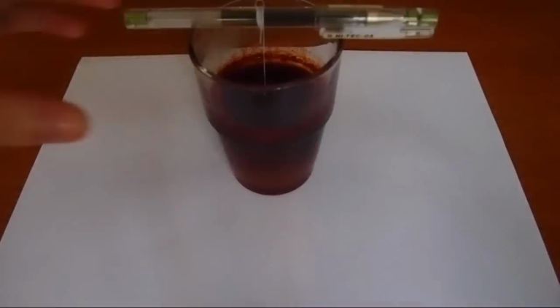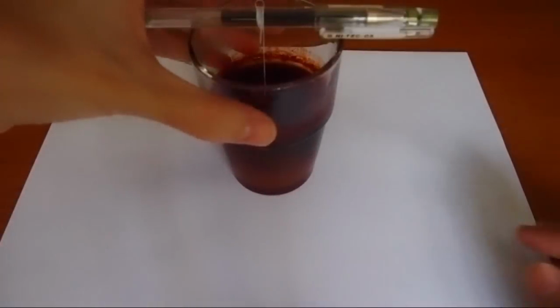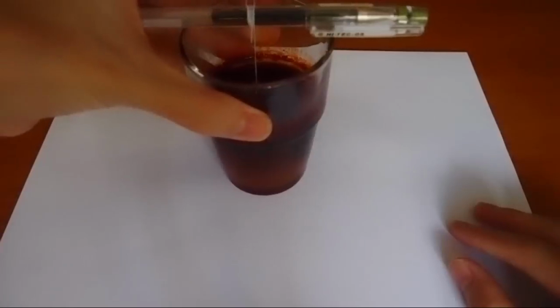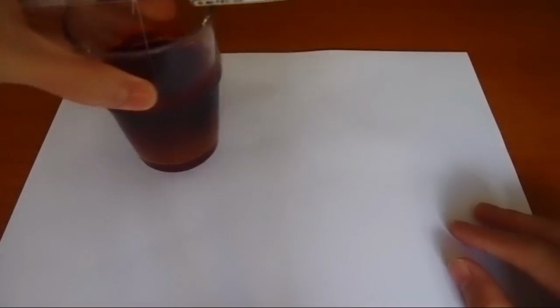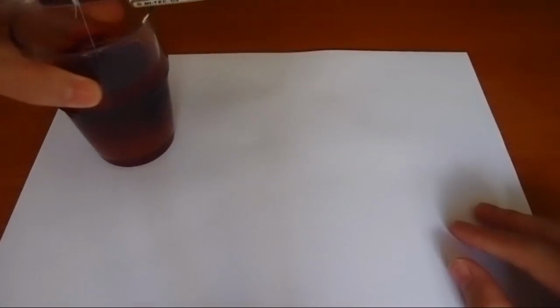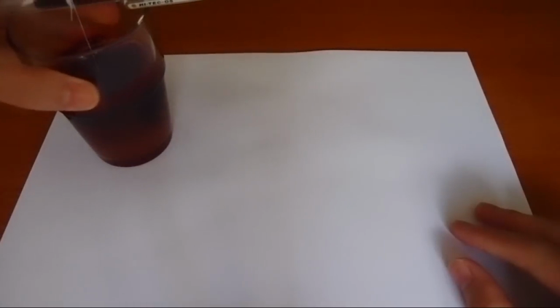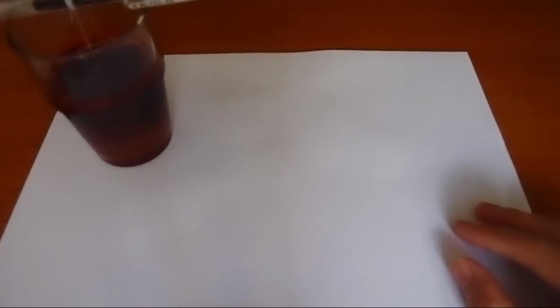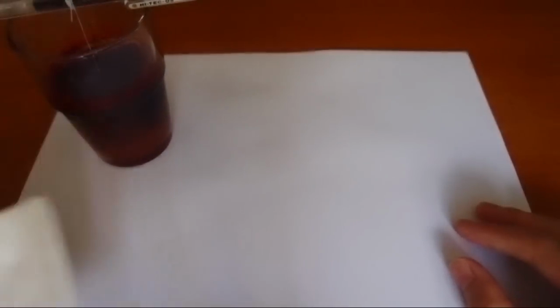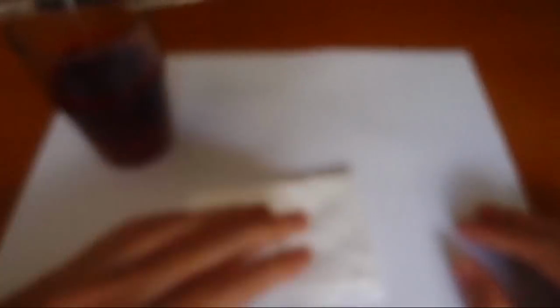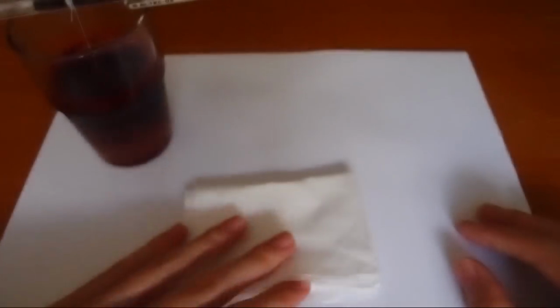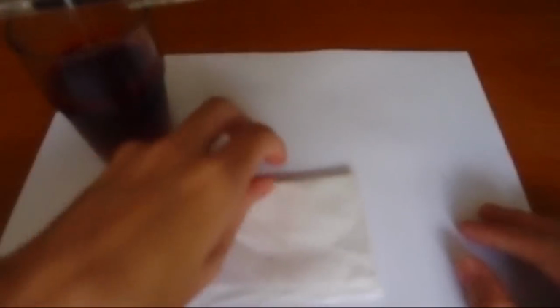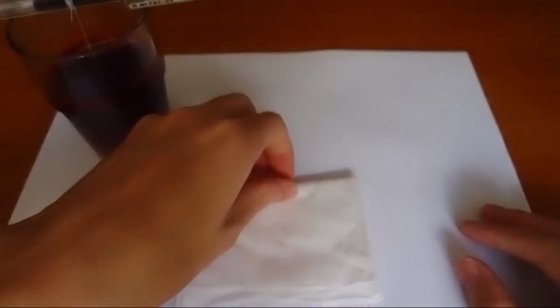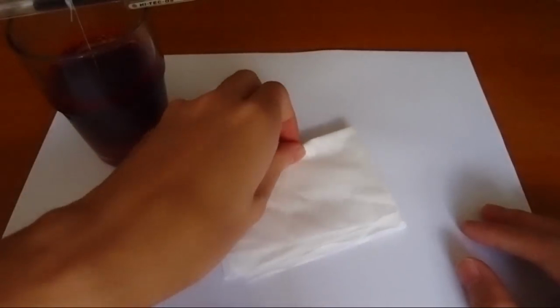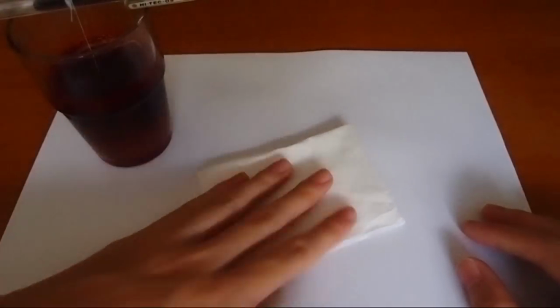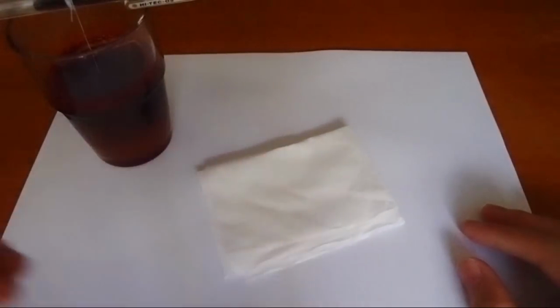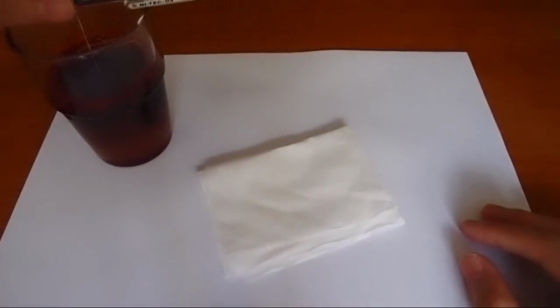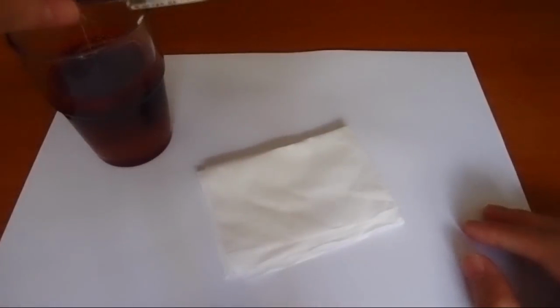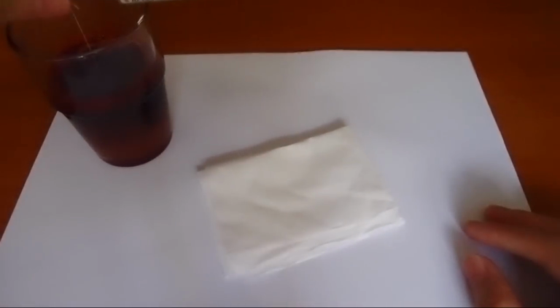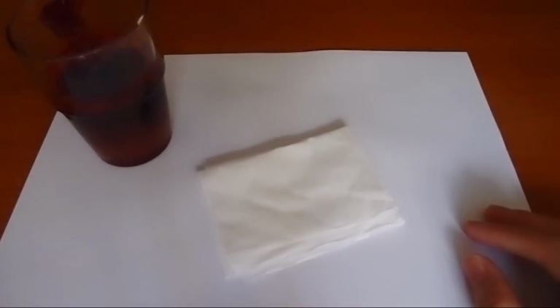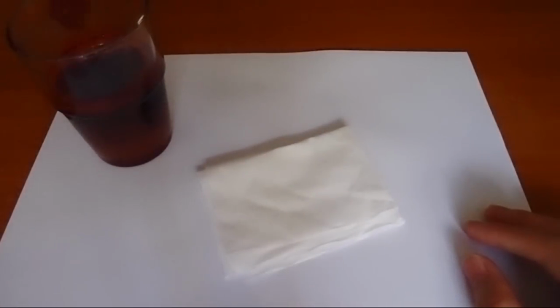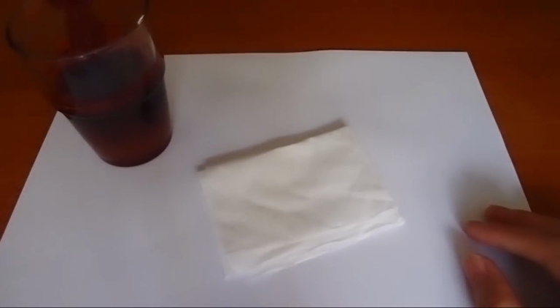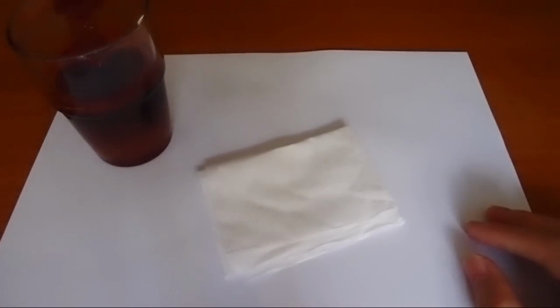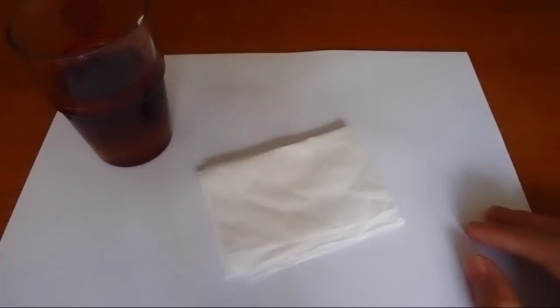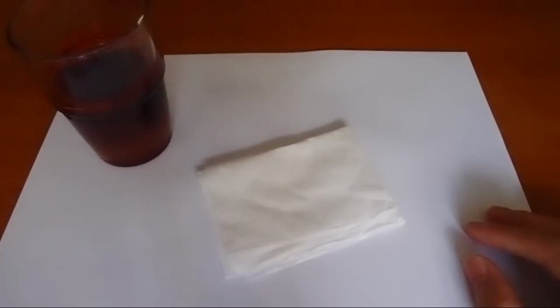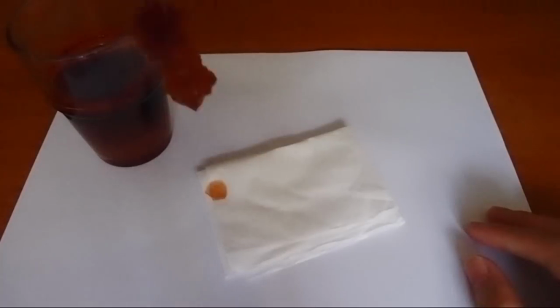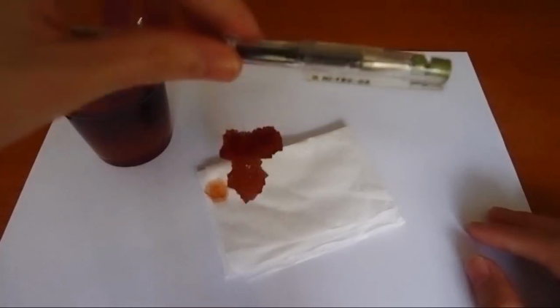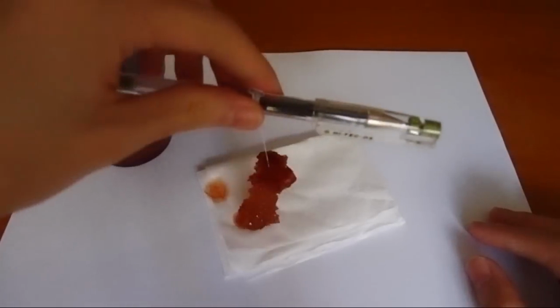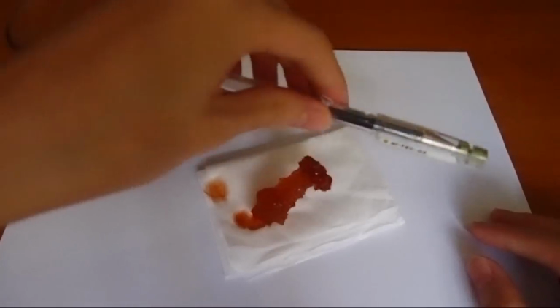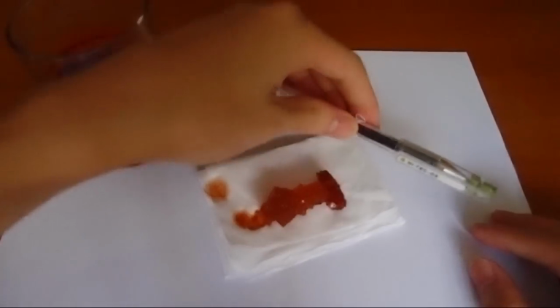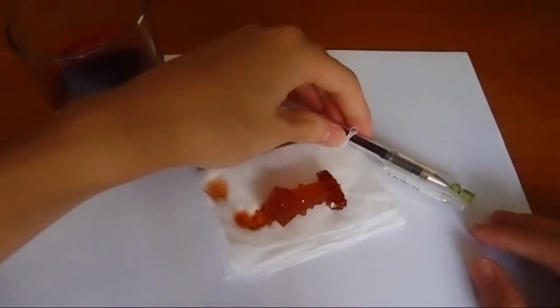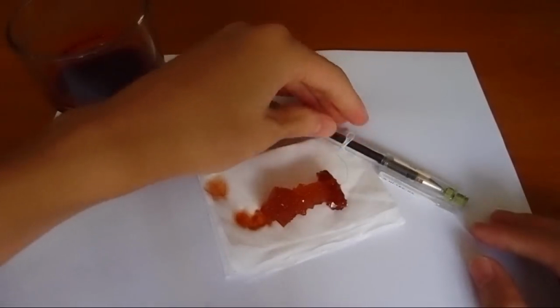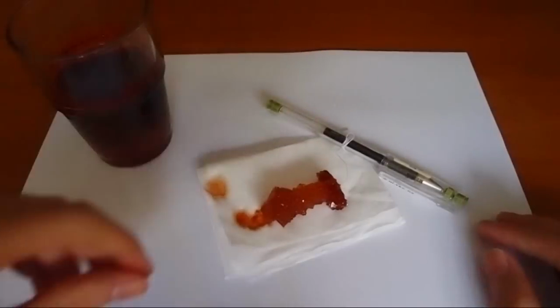After several days, carefully take out the crystal and place it on a piece of filter paper or tissue paper. The paper can absorb the solution and make your crystal dry.